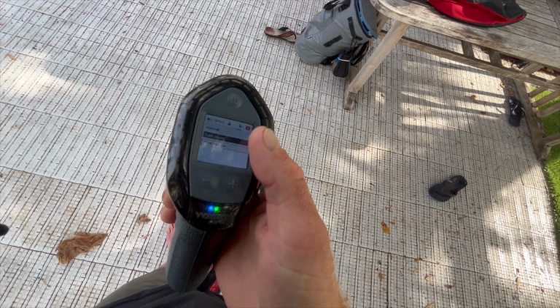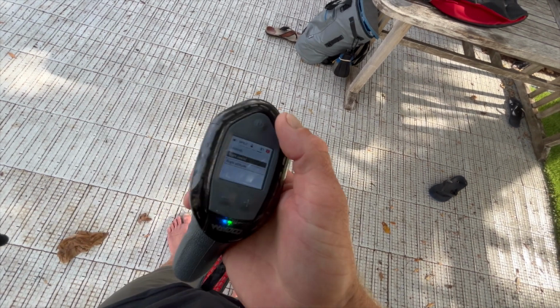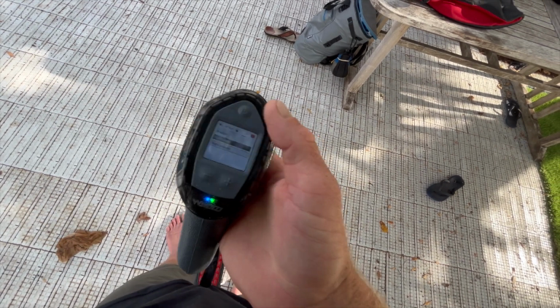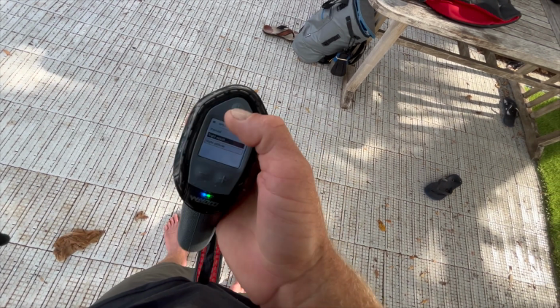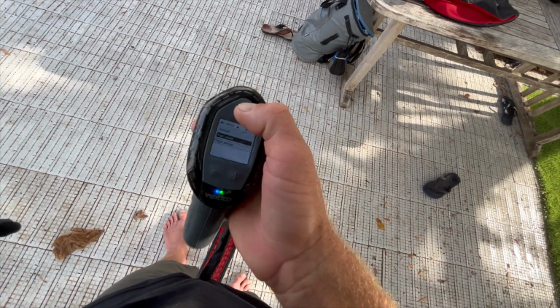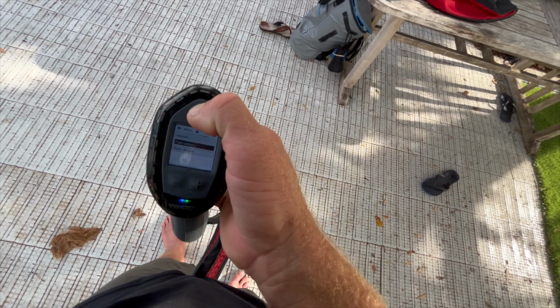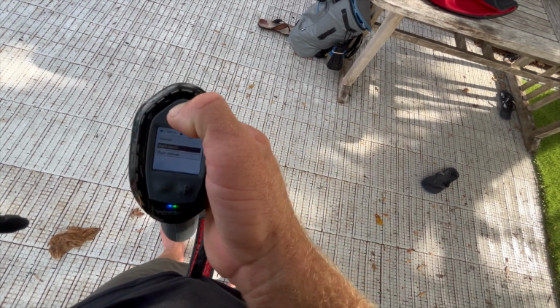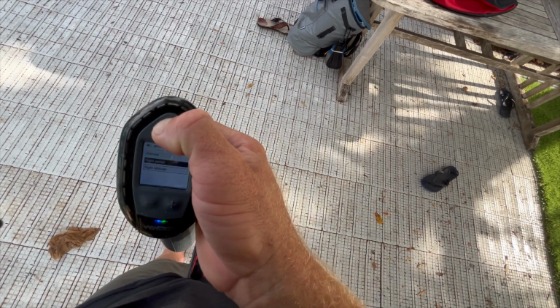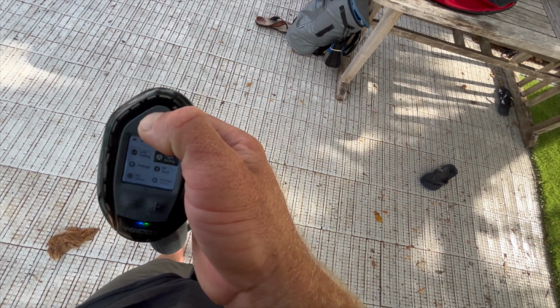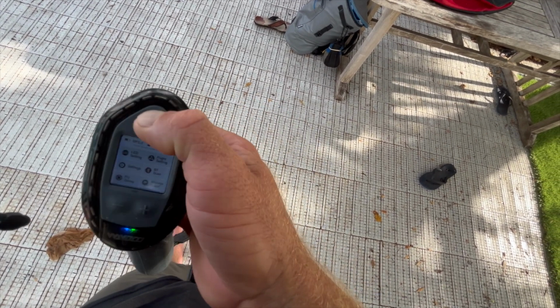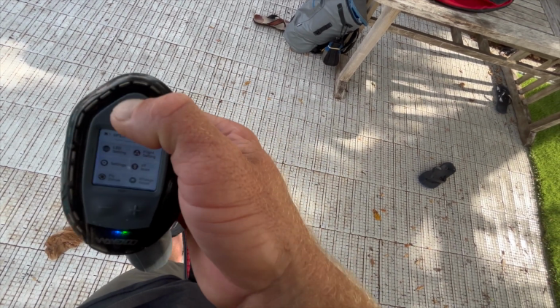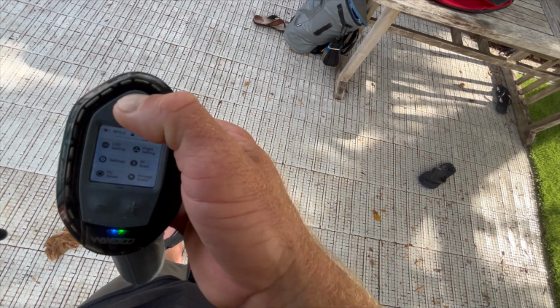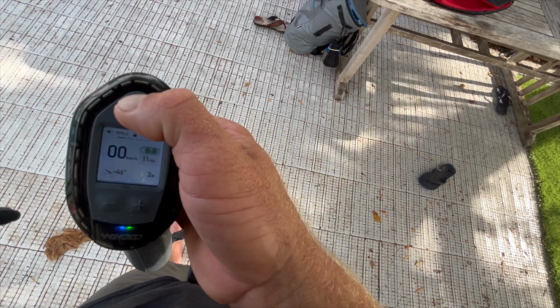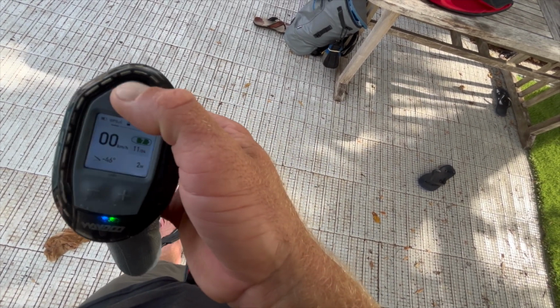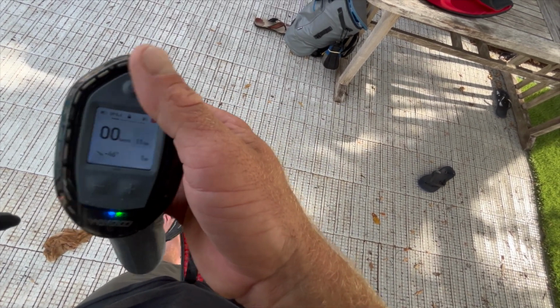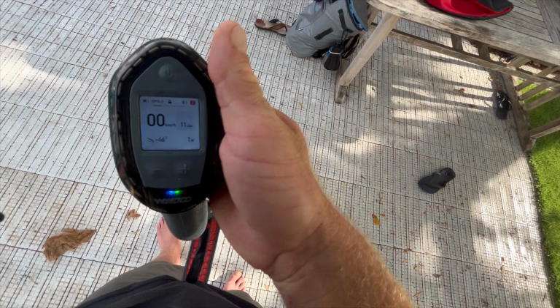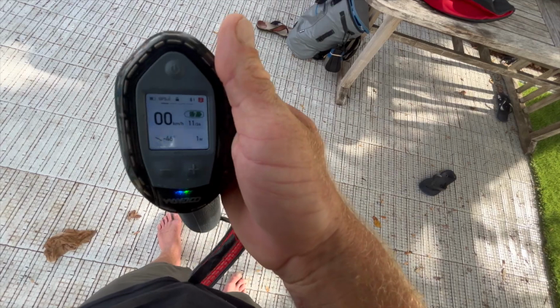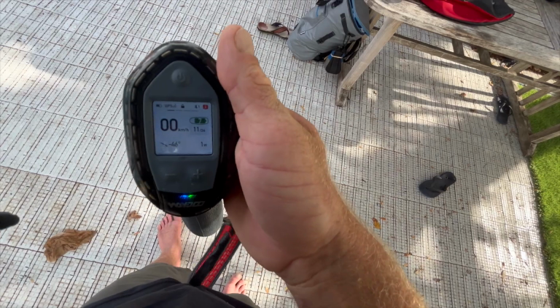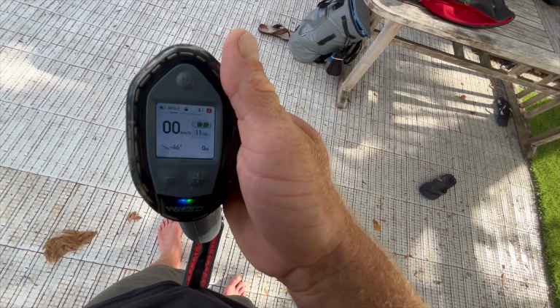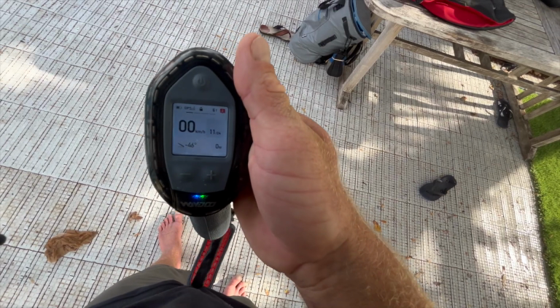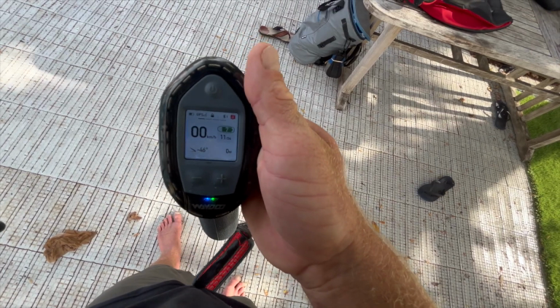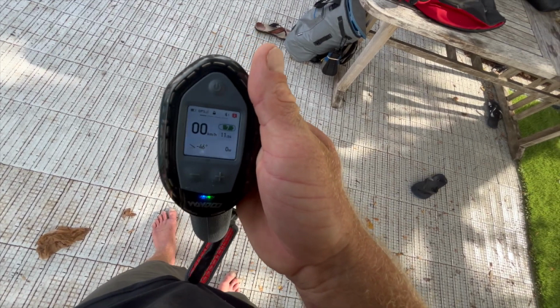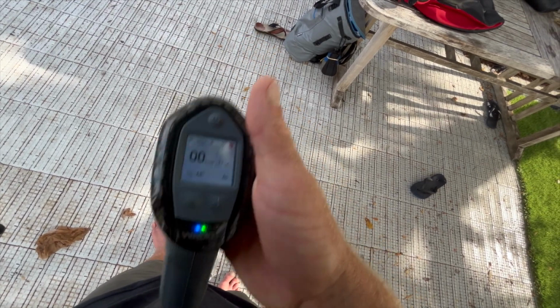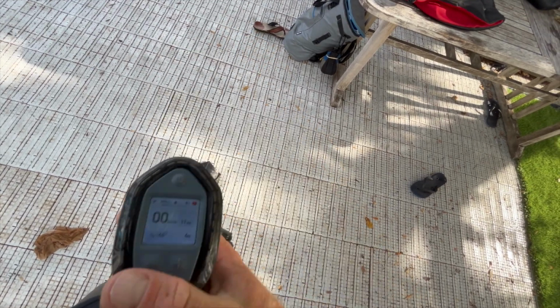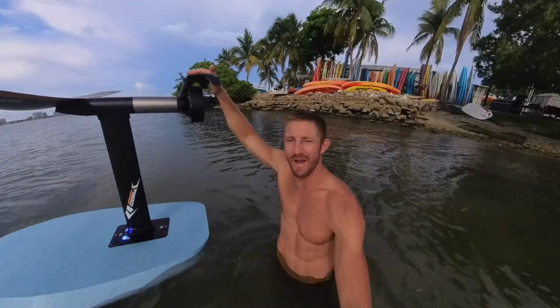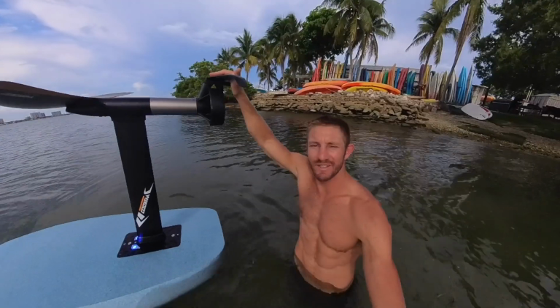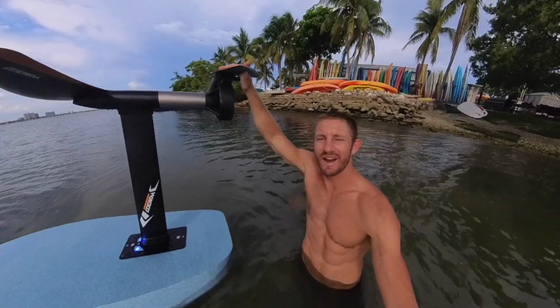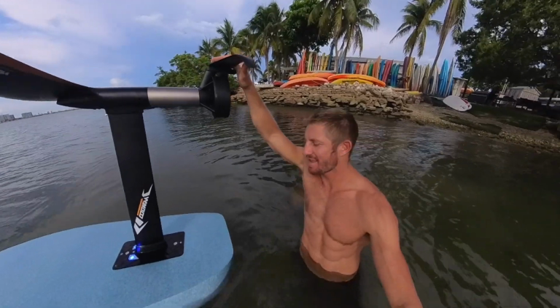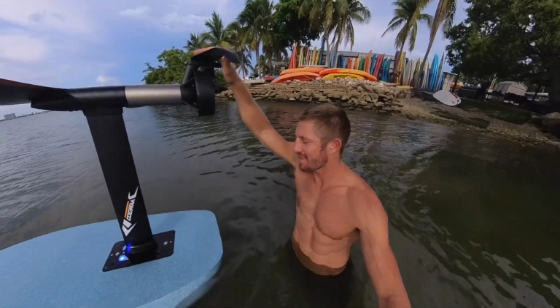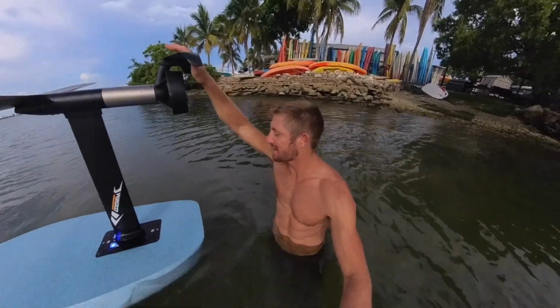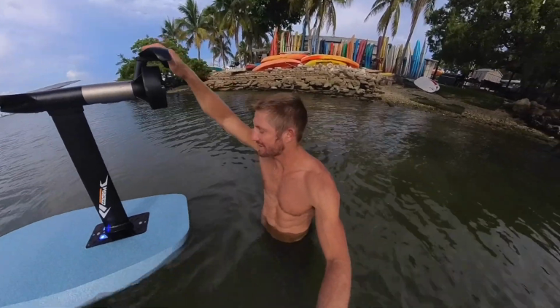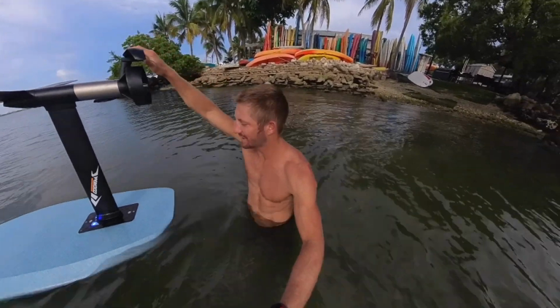To get out of there, just press power multiple times to get back to the main screen. Now you're ready to go. So I got my first time on the flight assist.